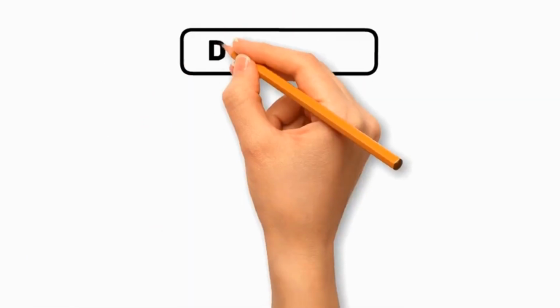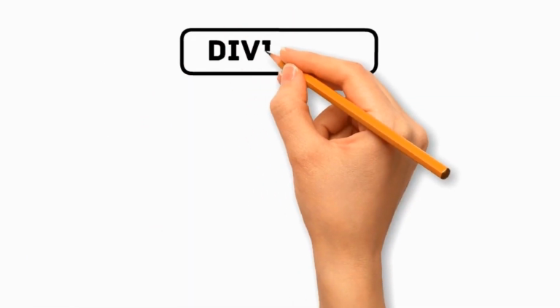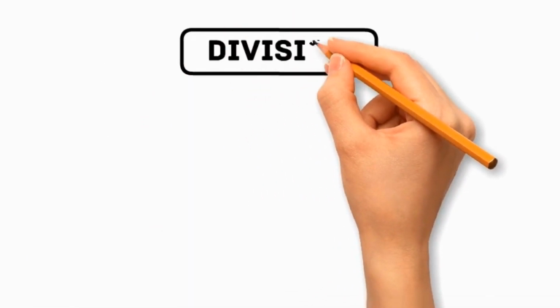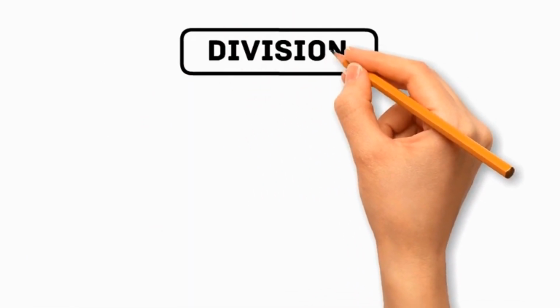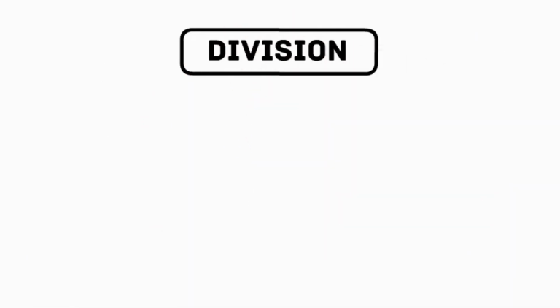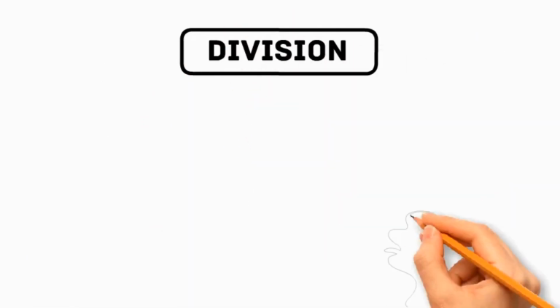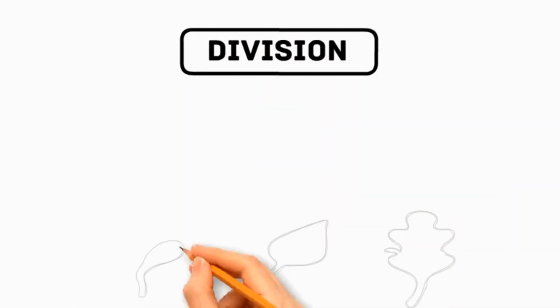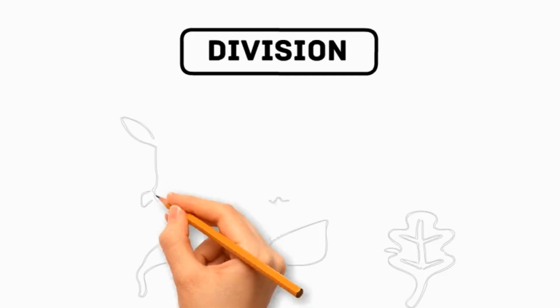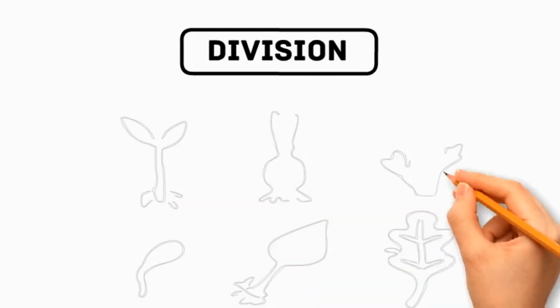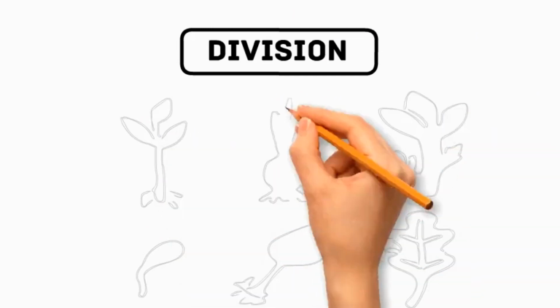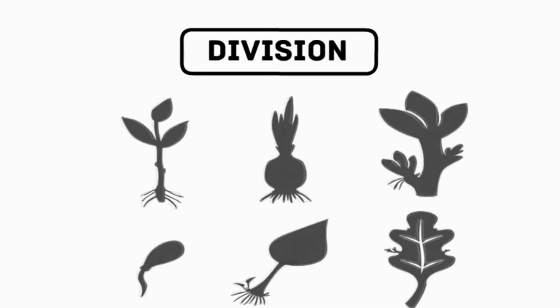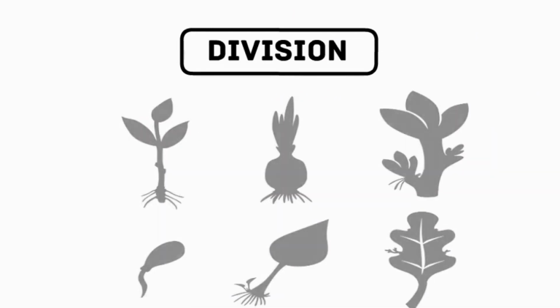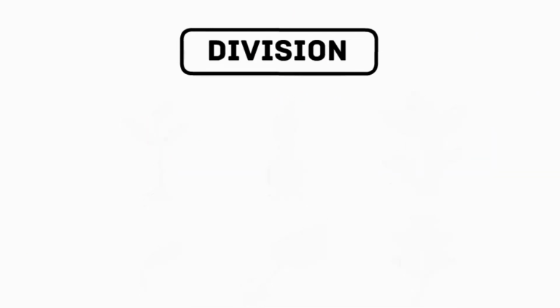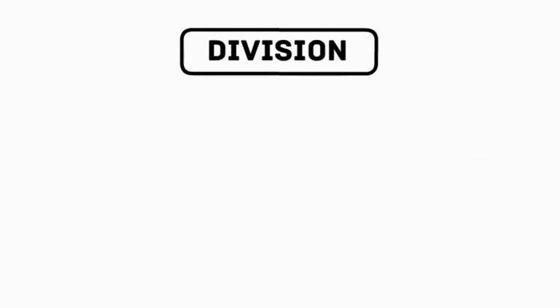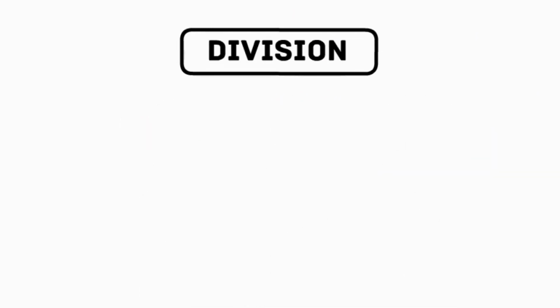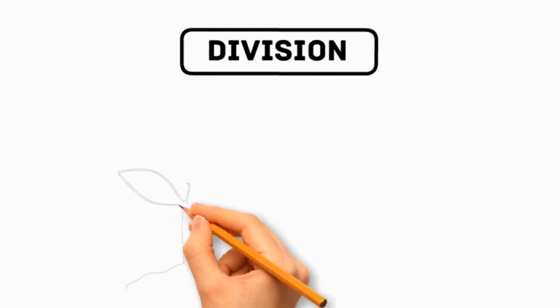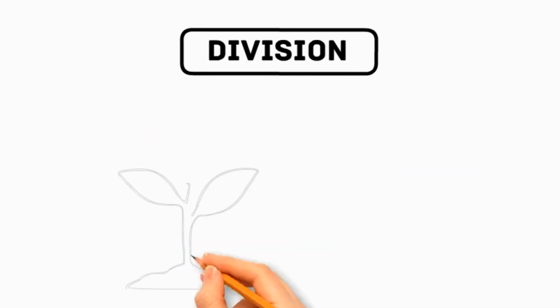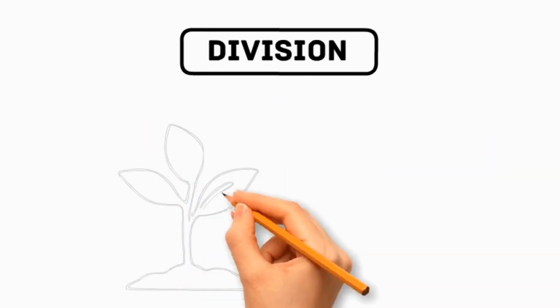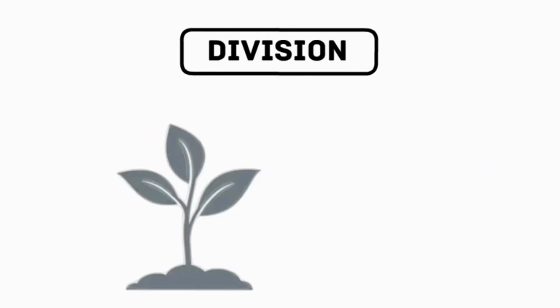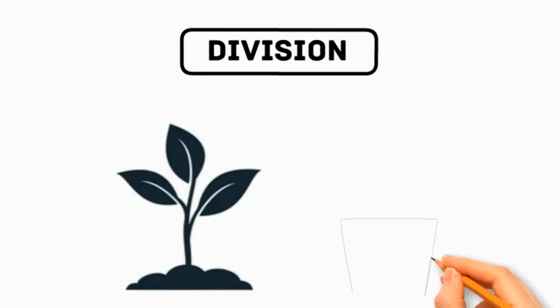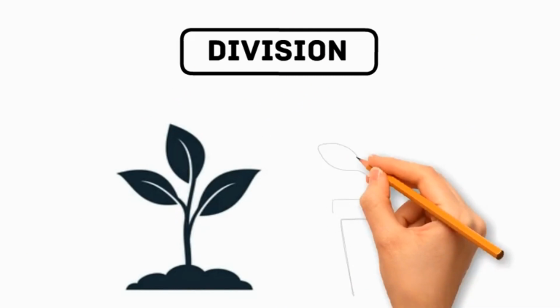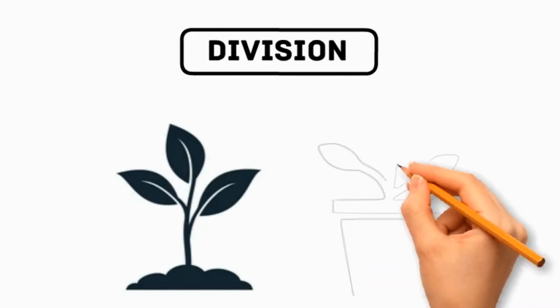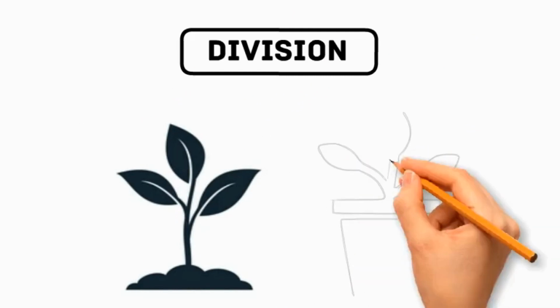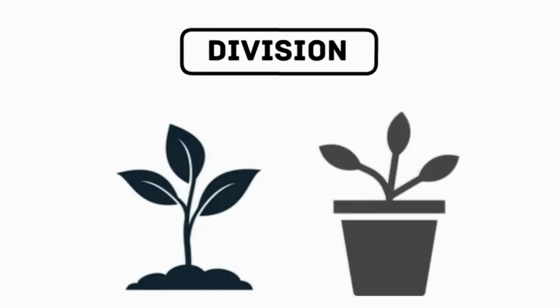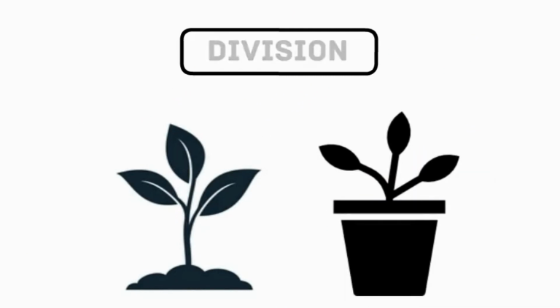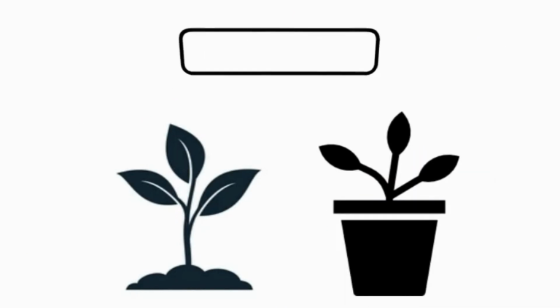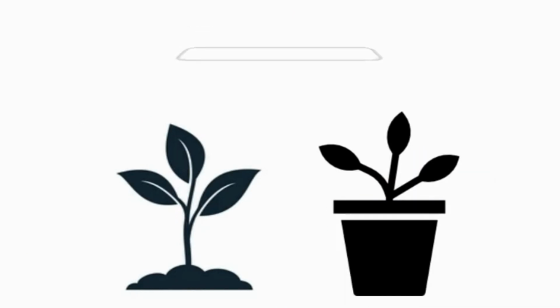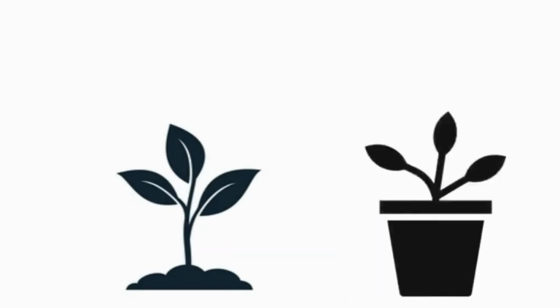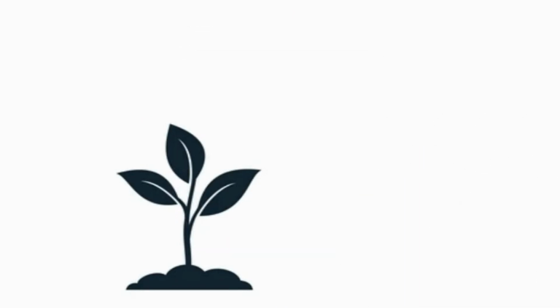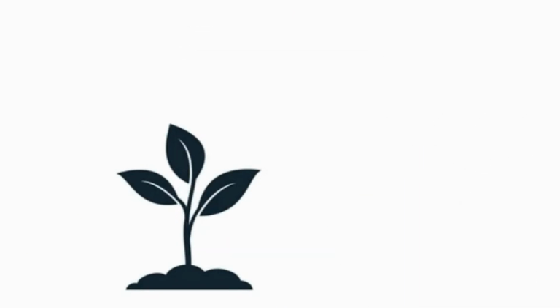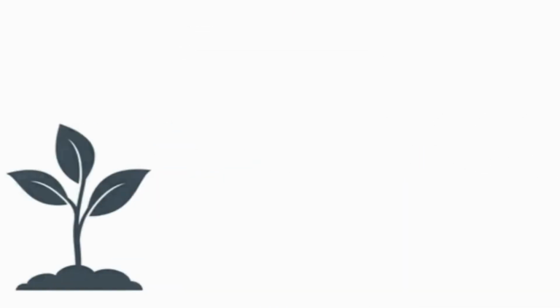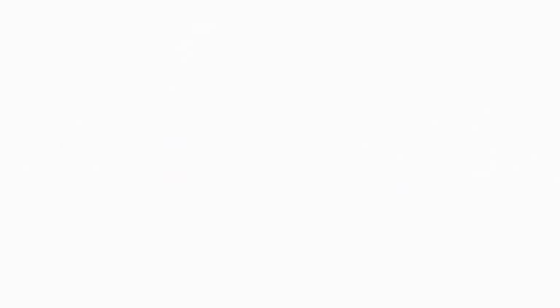Number 3: Division. ZZ plants can be divided by separating the rhizomes of an established plant into multiple sections. Carefully remove the plant from its pot and separate the rhizomes, ensuring that each section has roots attached.